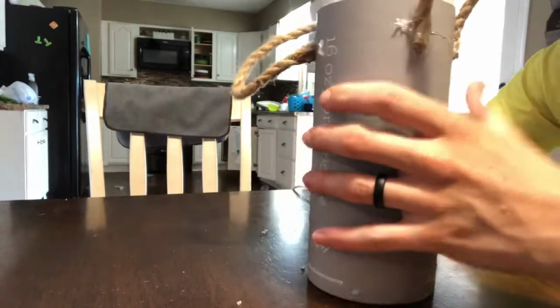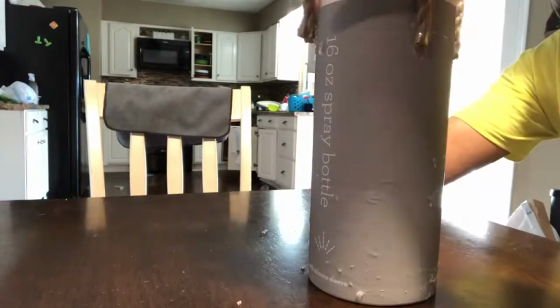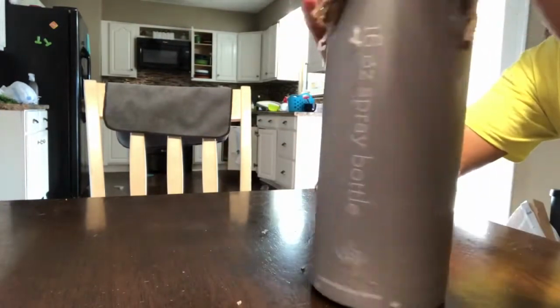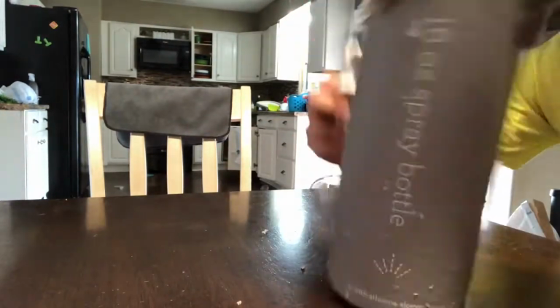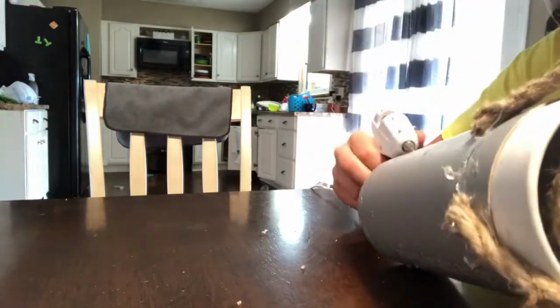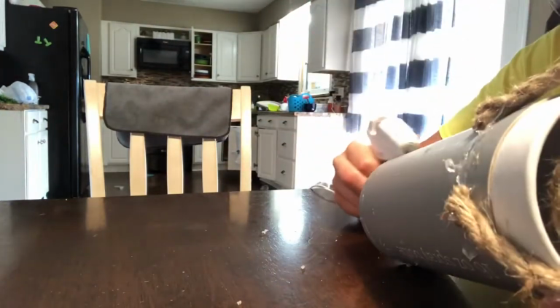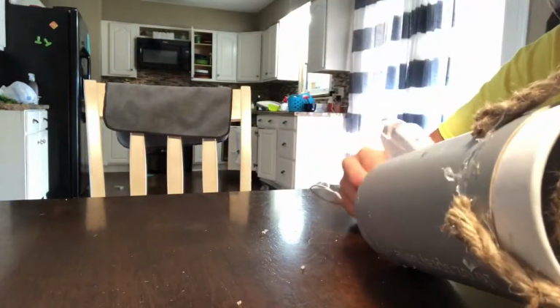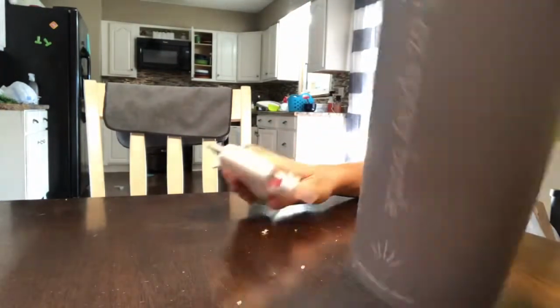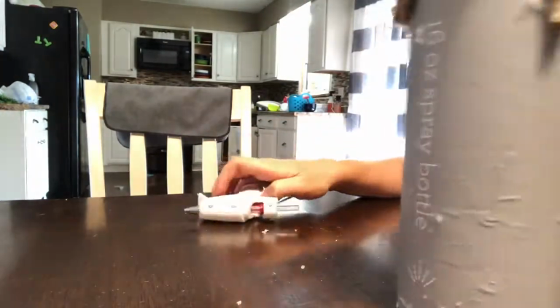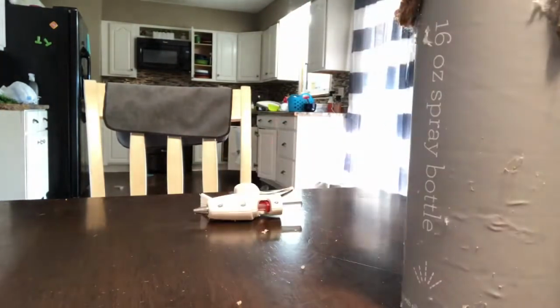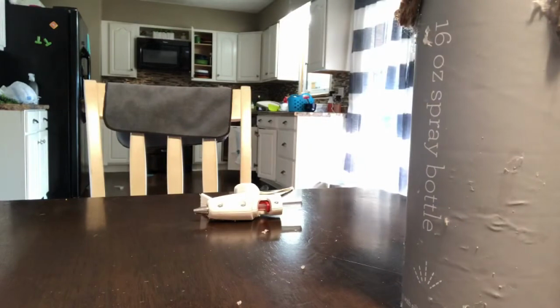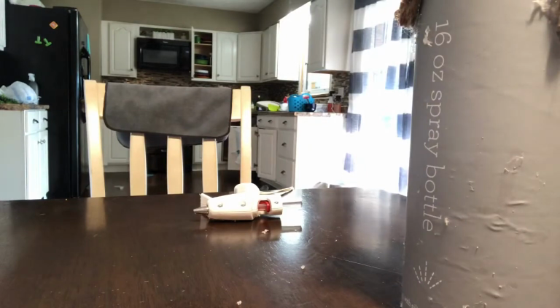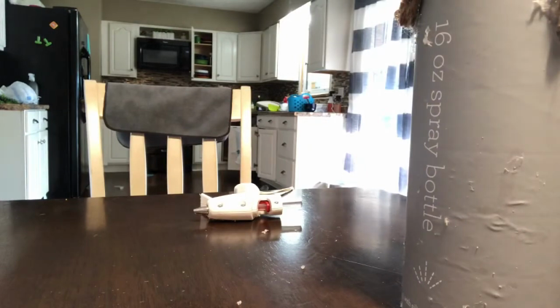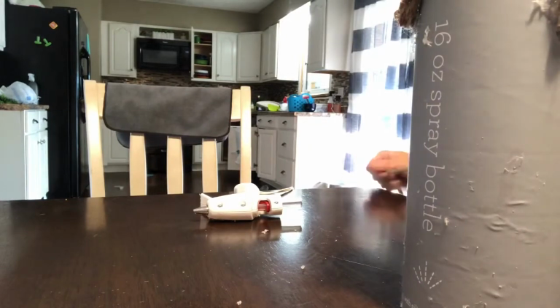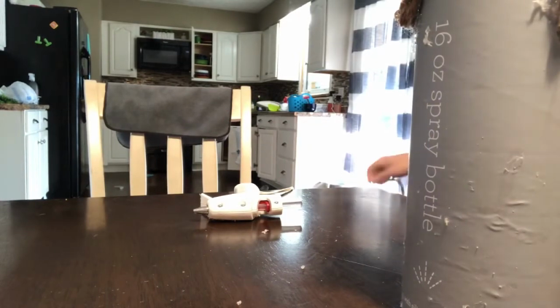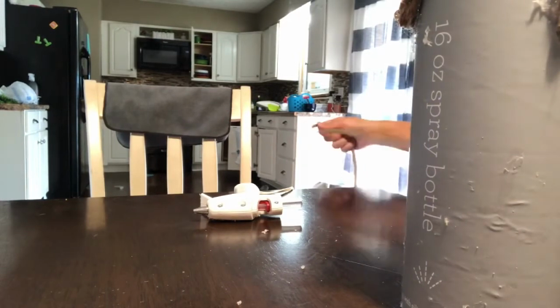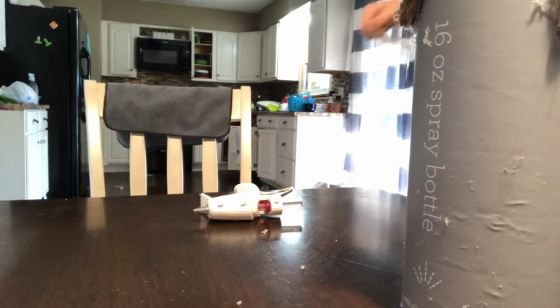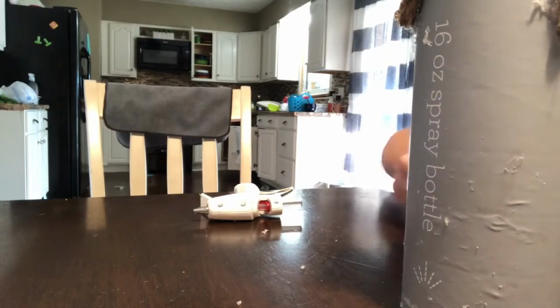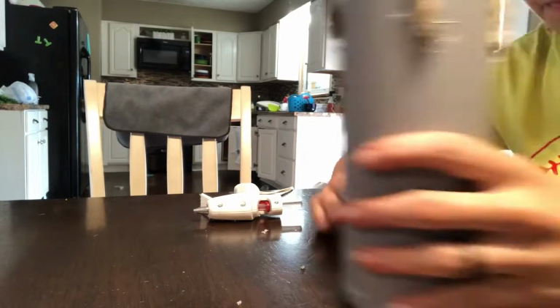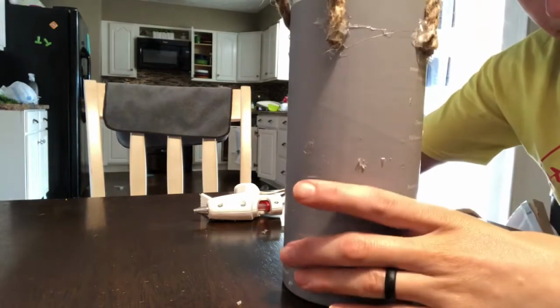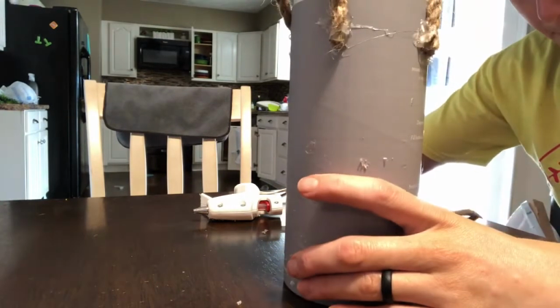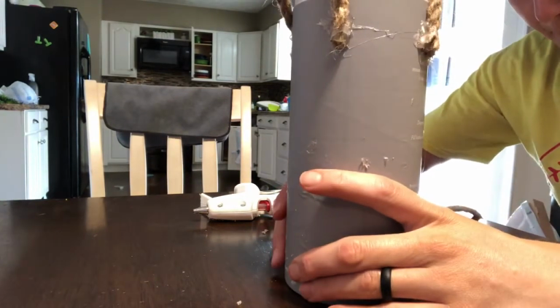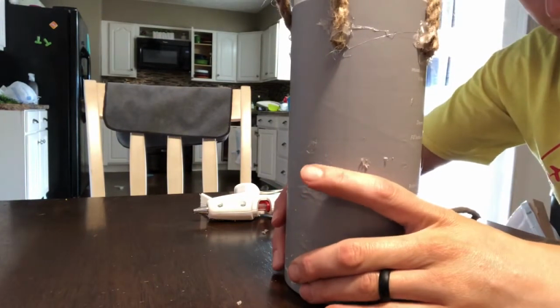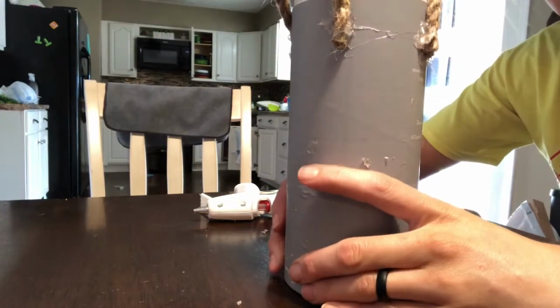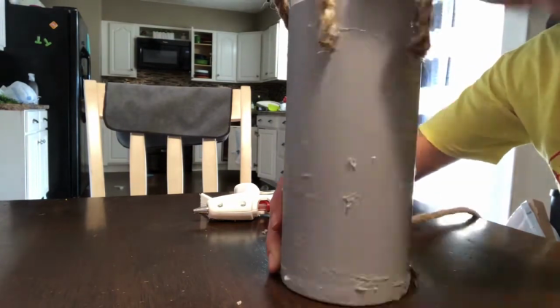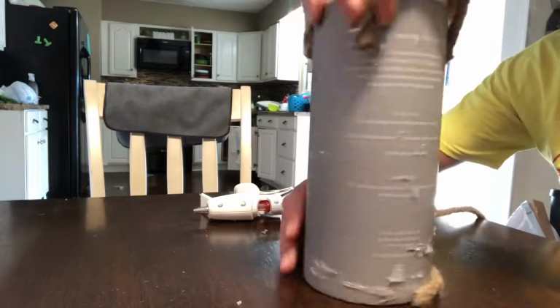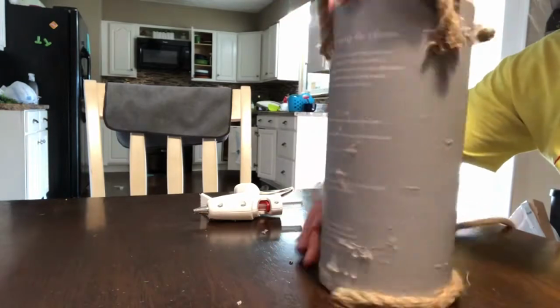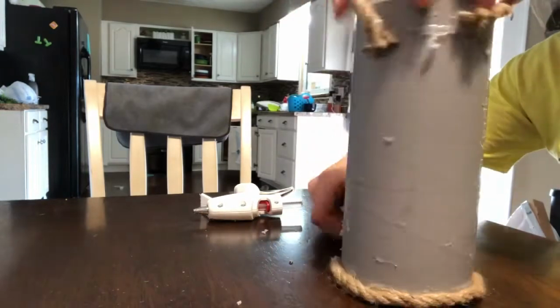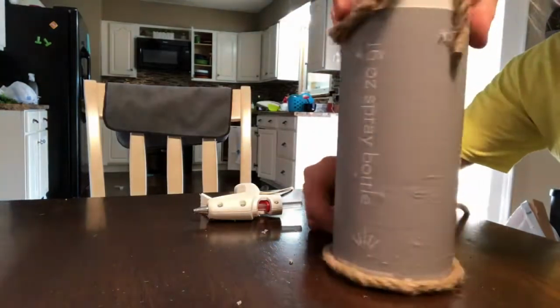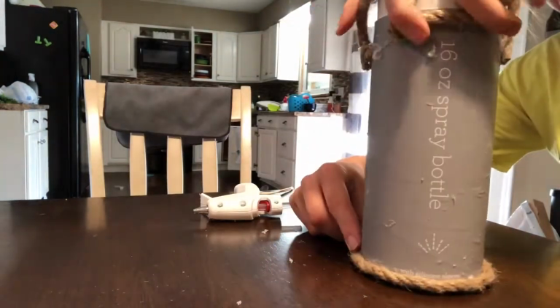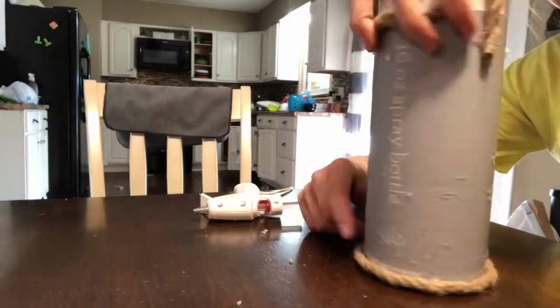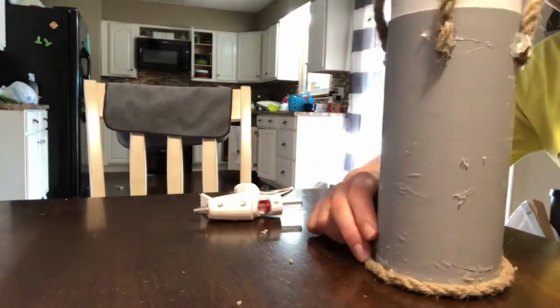I'm just using the rope that I bought a bunch of from the Dollar Tree when I finally found it there. I have used so much of this stuff — I've roped pretty much everything you can rope and I'm running out.